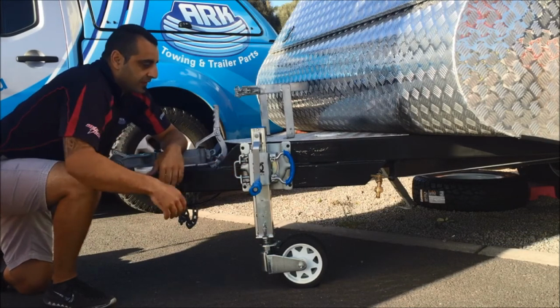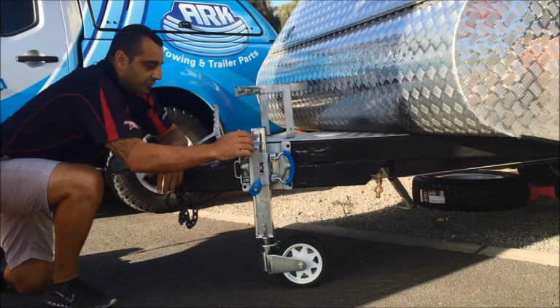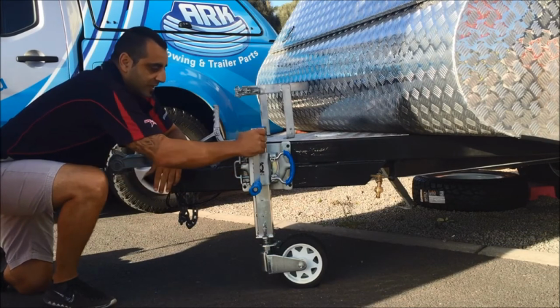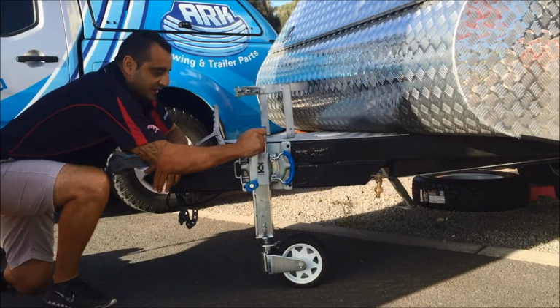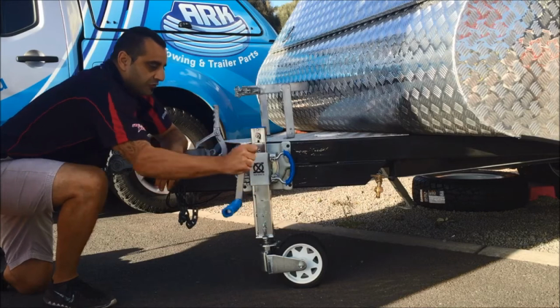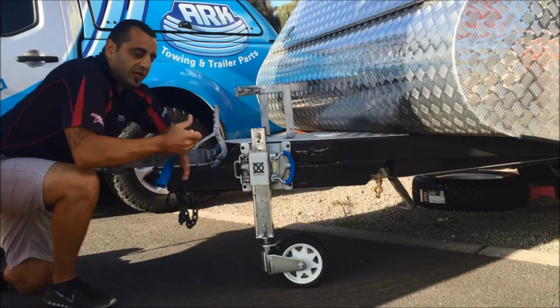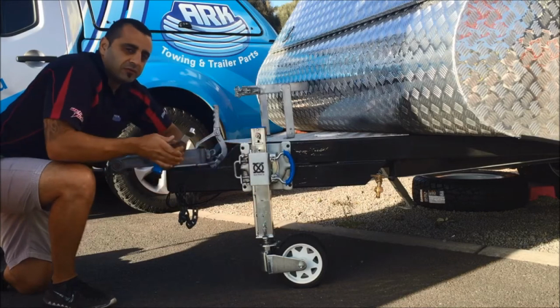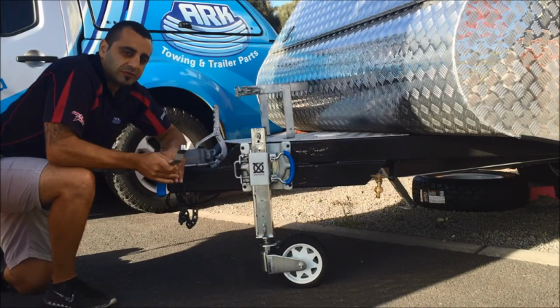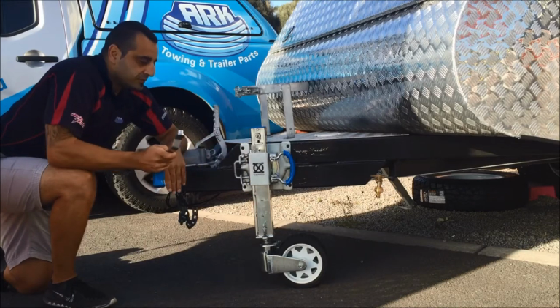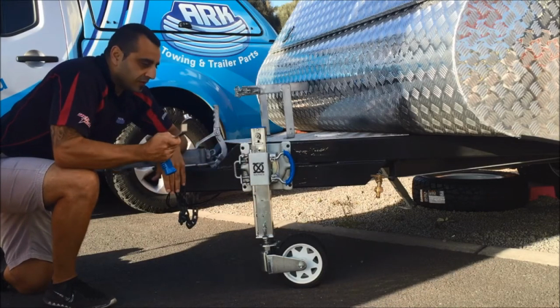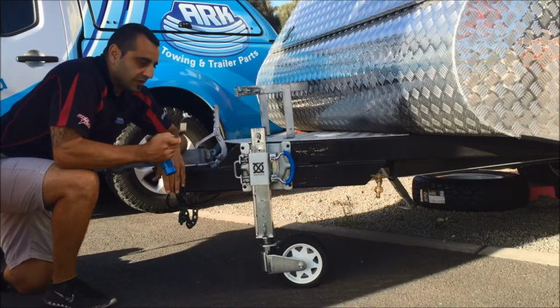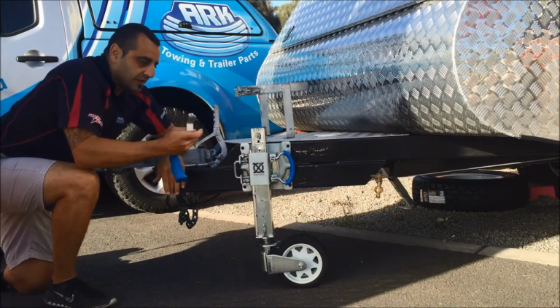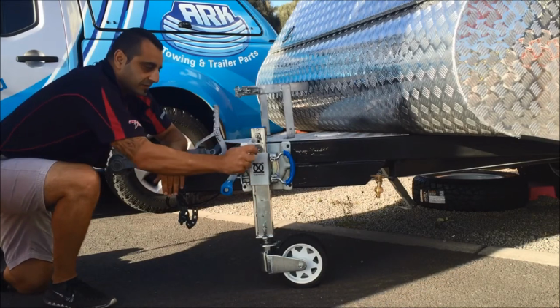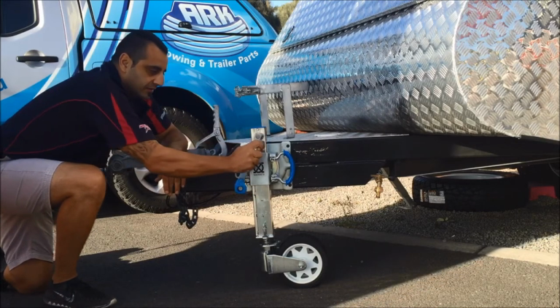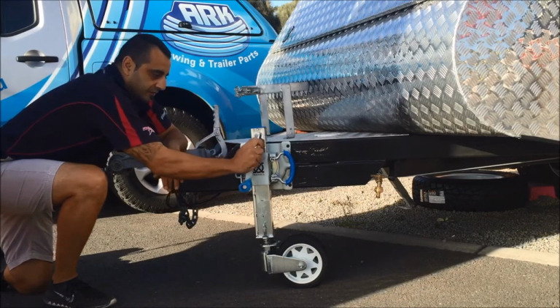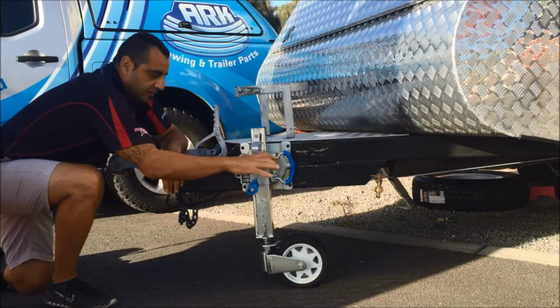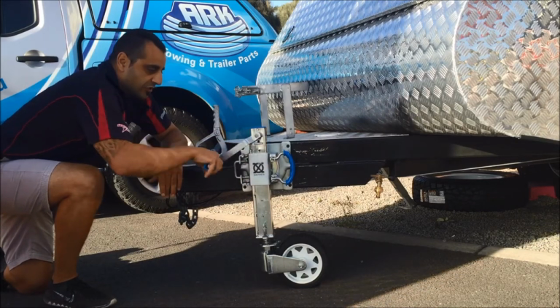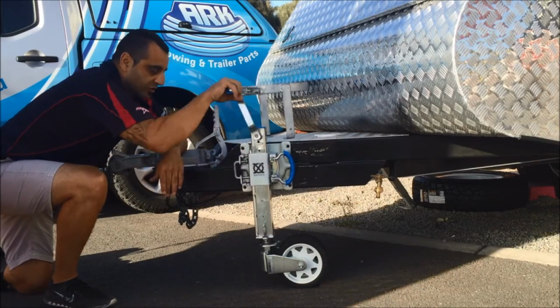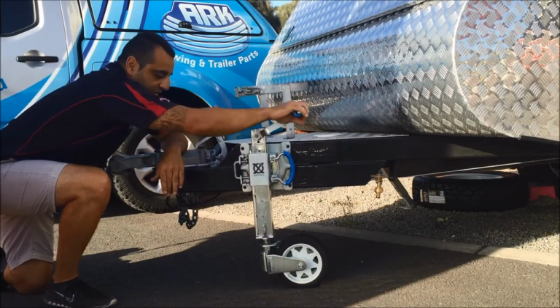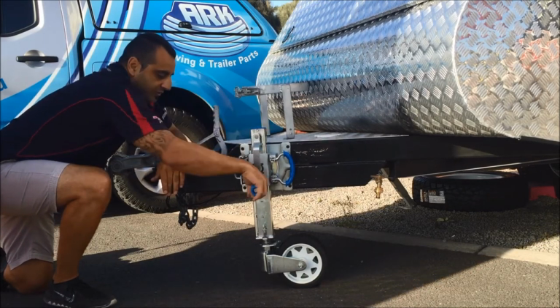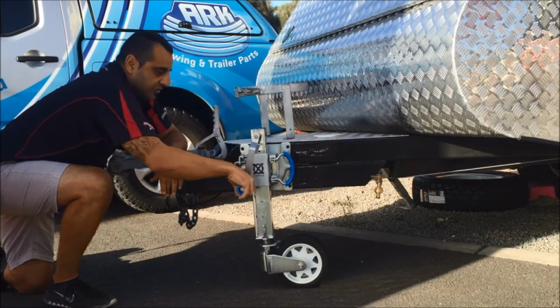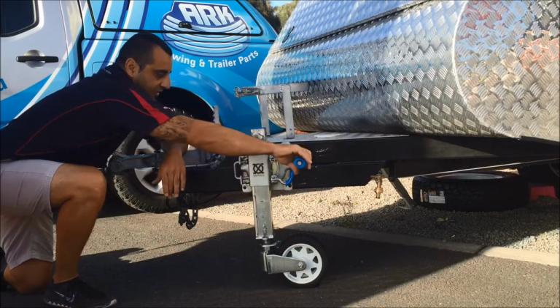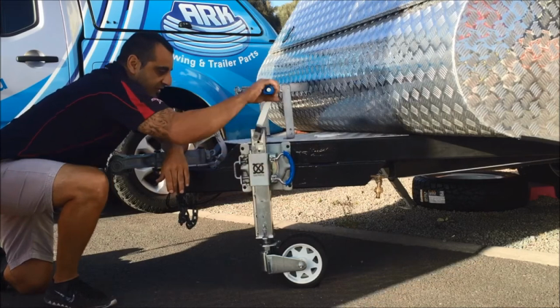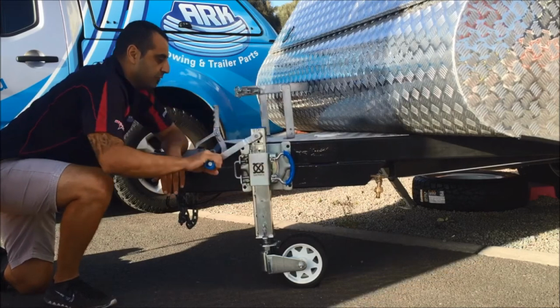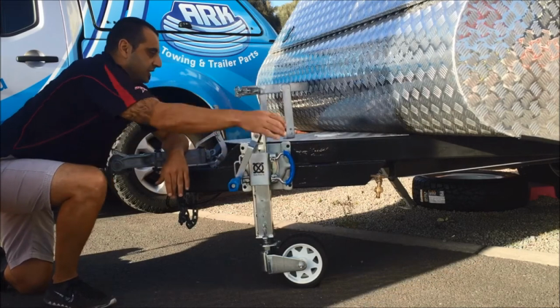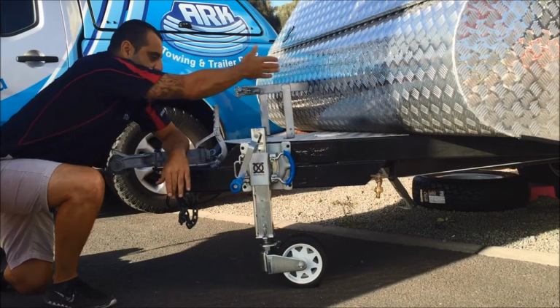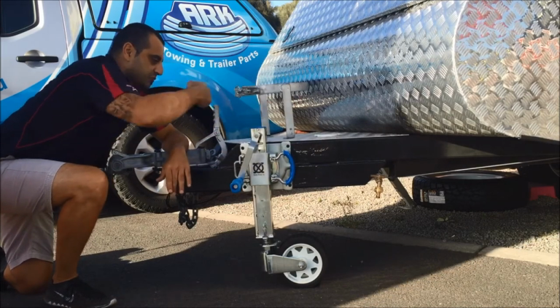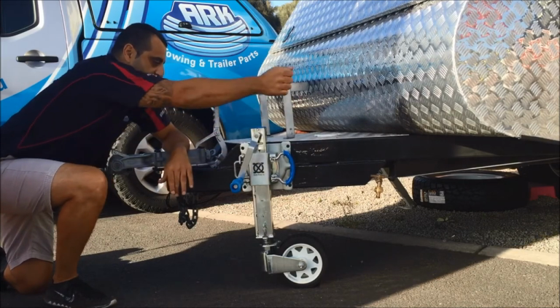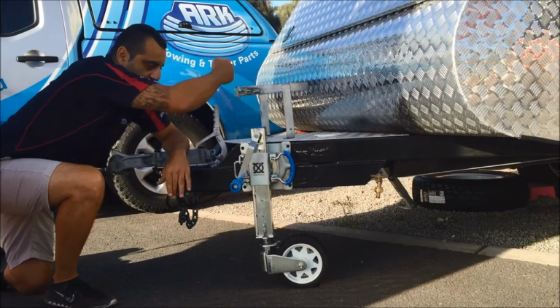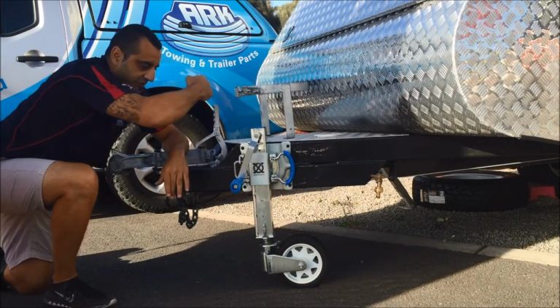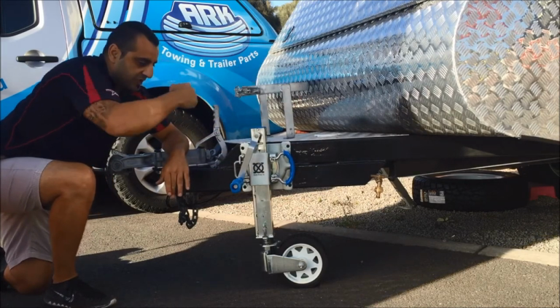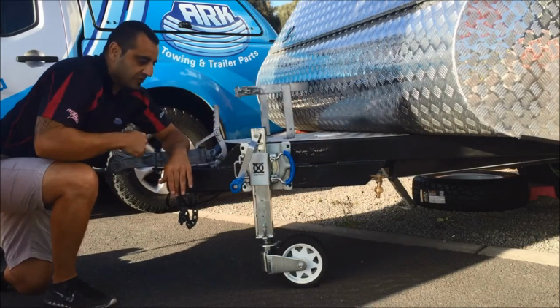We've got a magnetic removable handle — a nice side-winding handle so you can avoid any sort of gas bottles or tool boxes that you have on top.